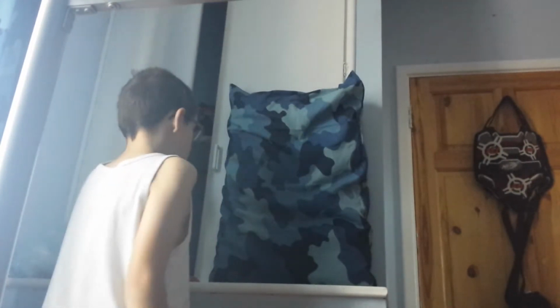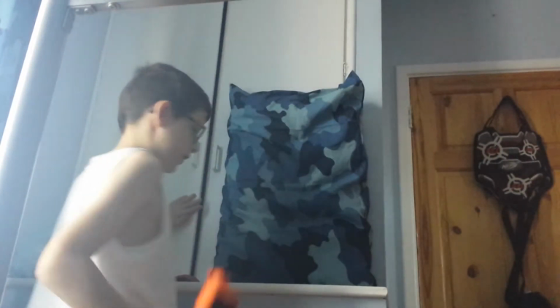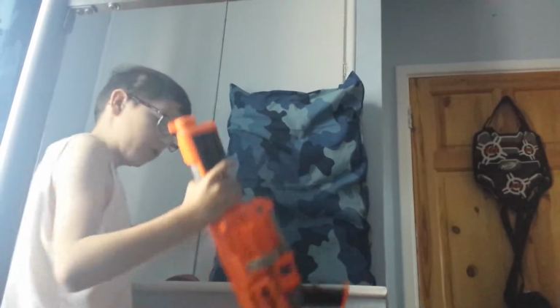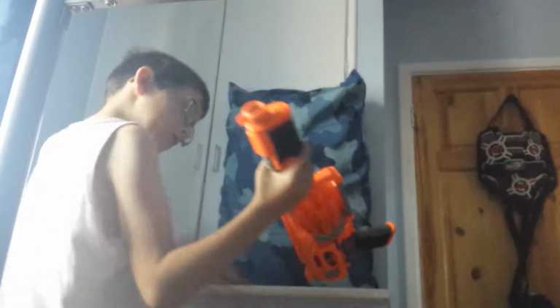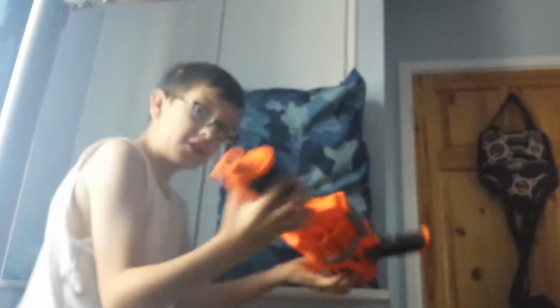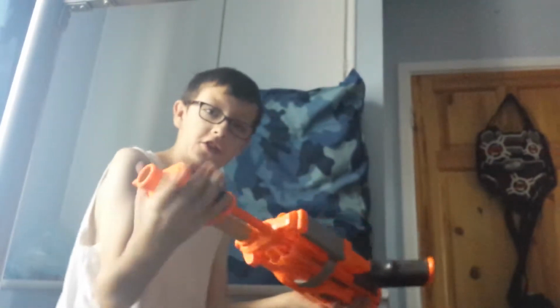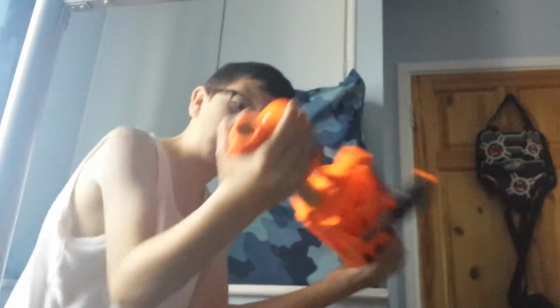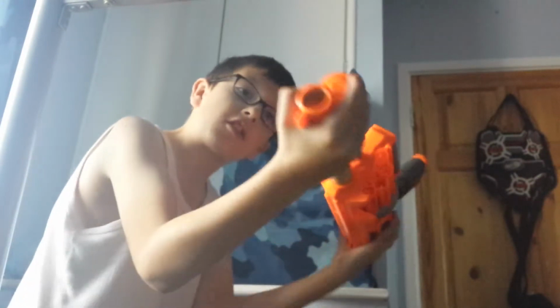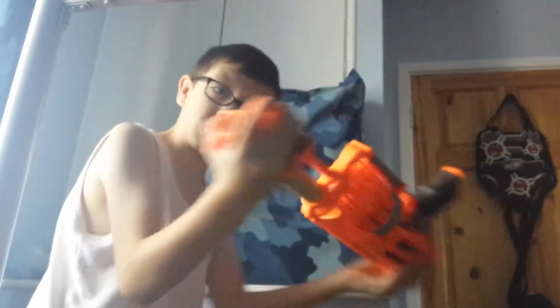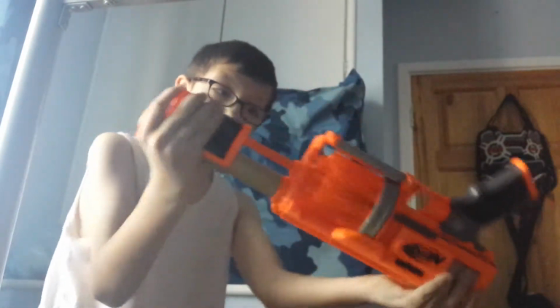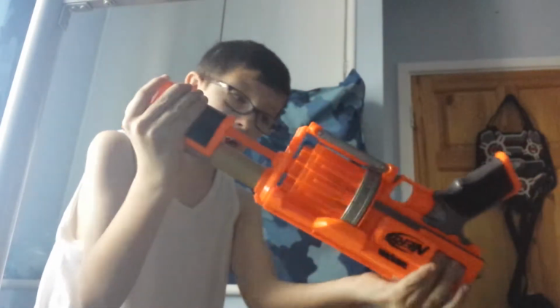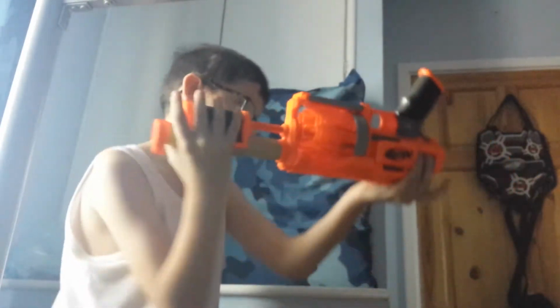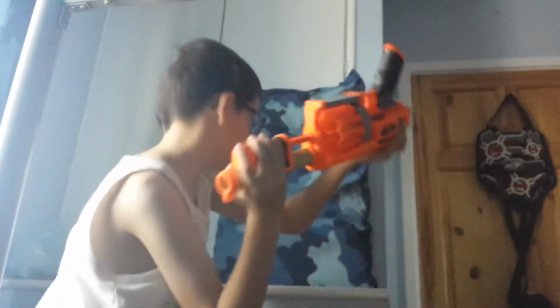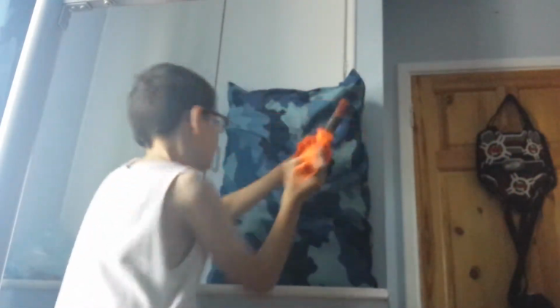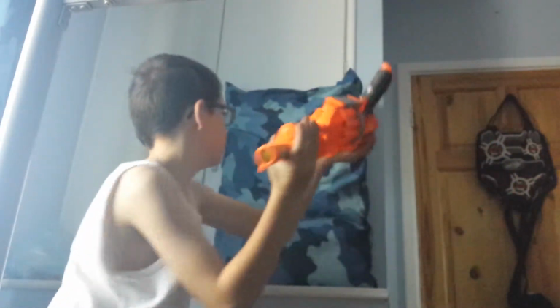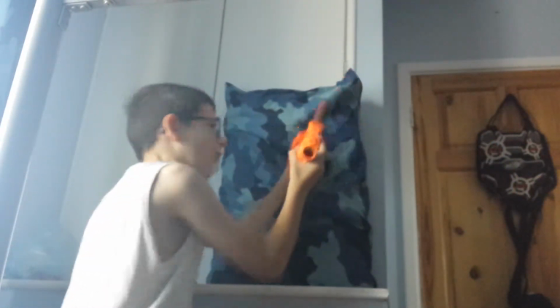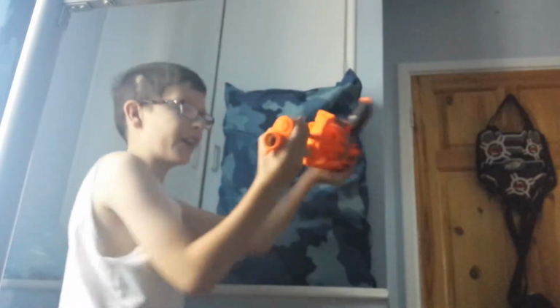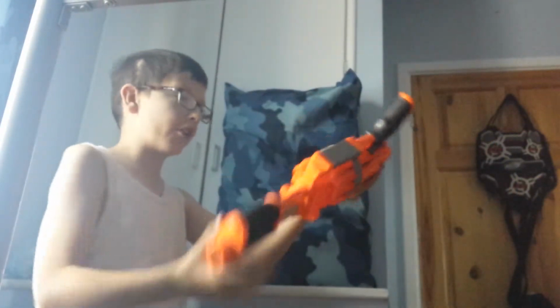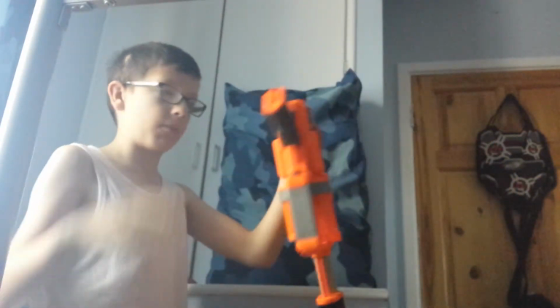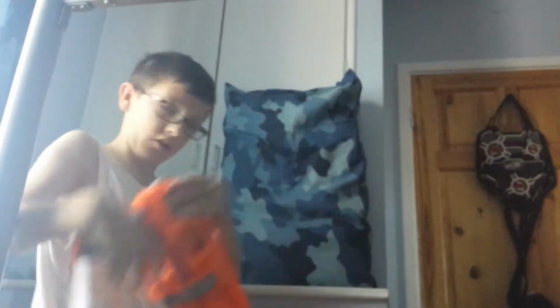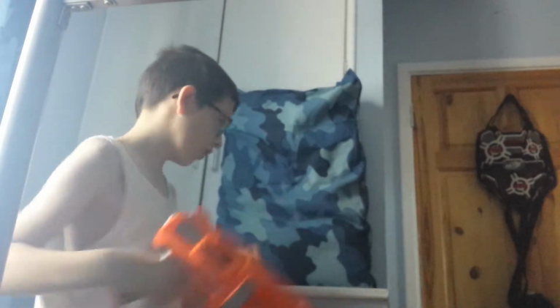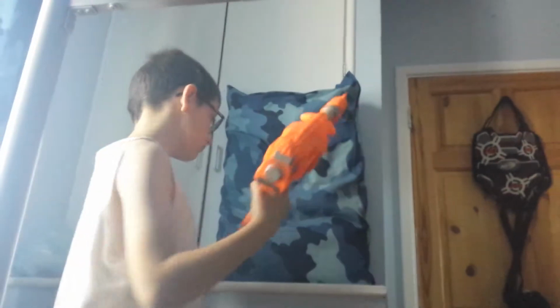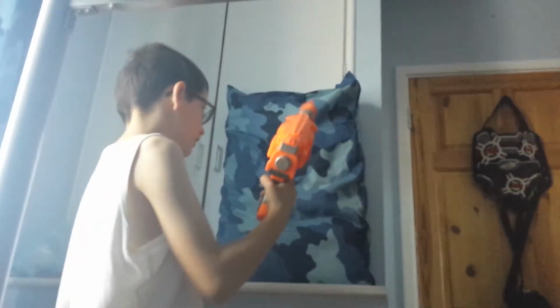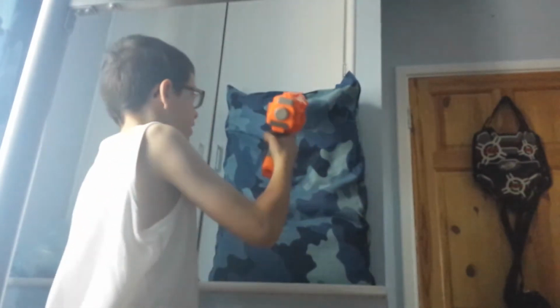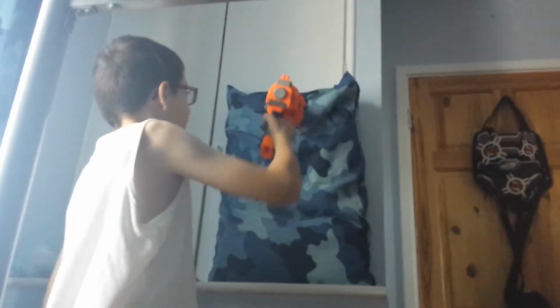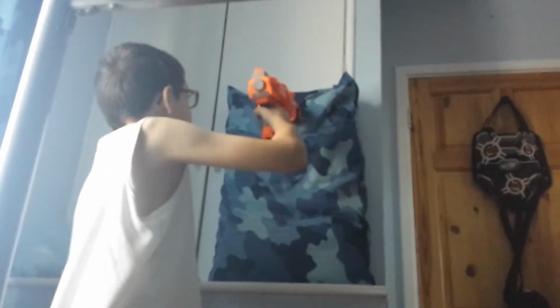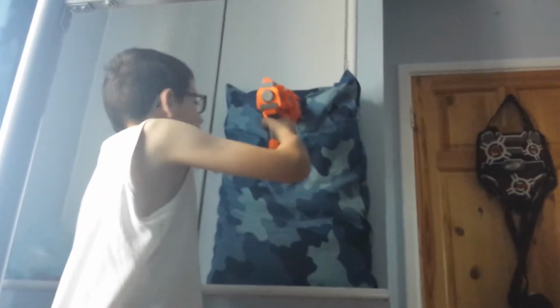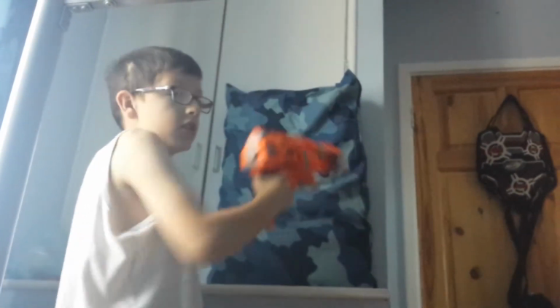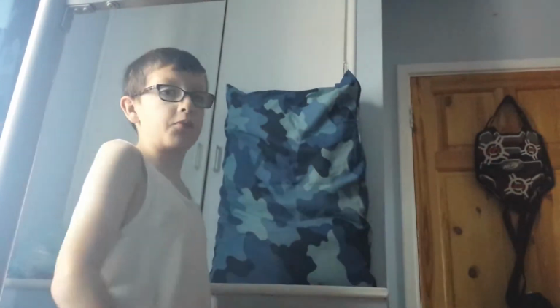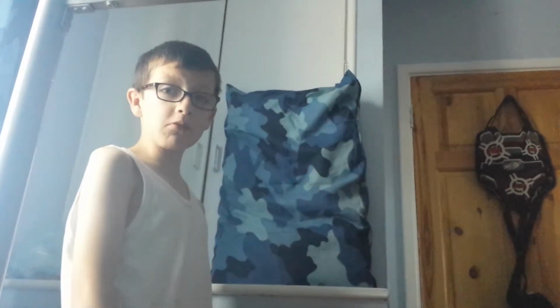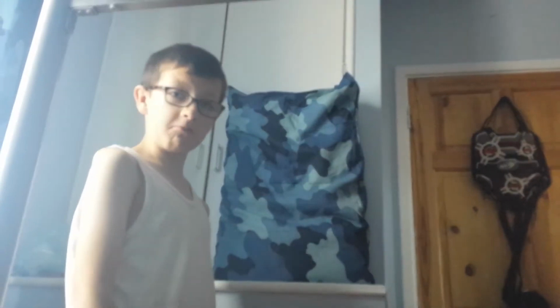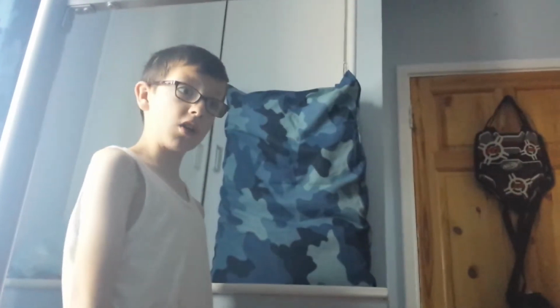And then you just... so you hold the gun like this. I know all about guns. And then the head — shoot for them. Done.